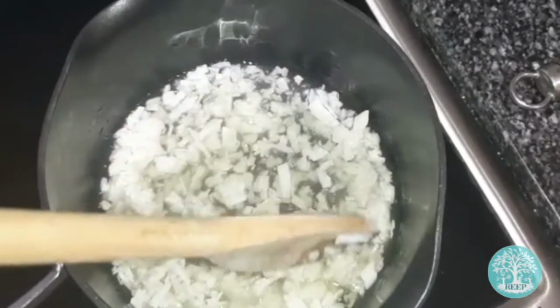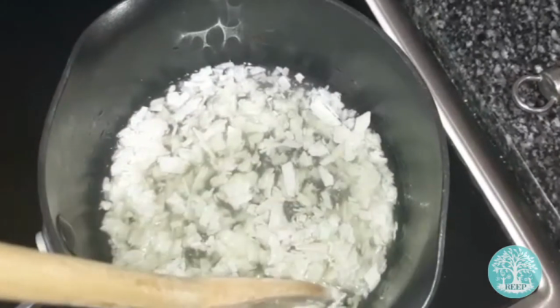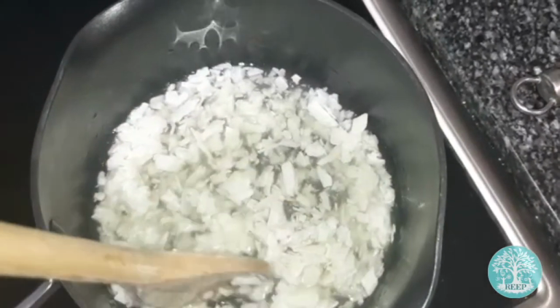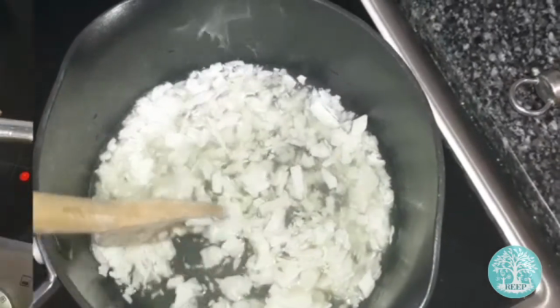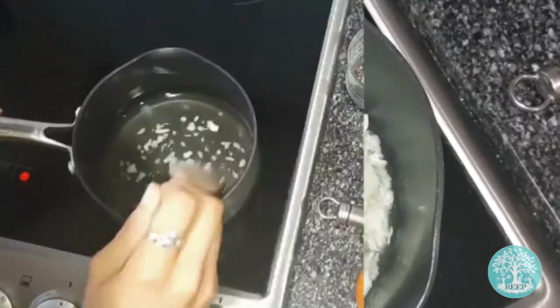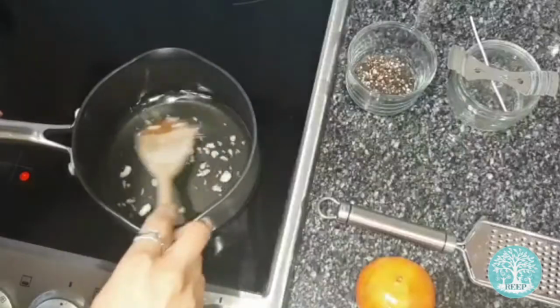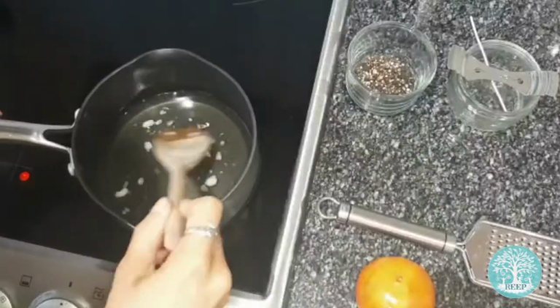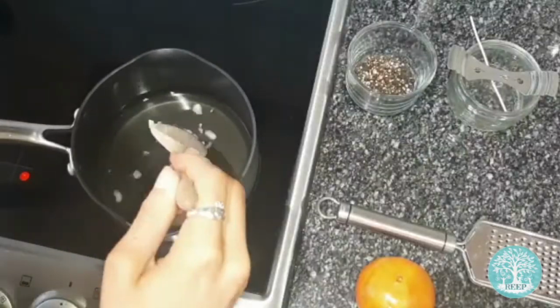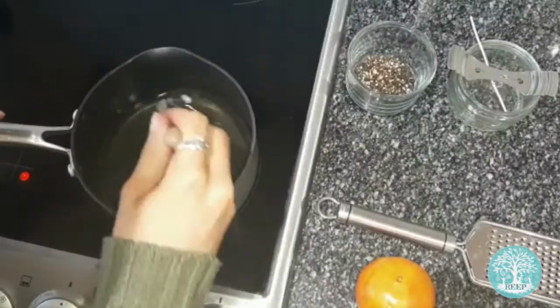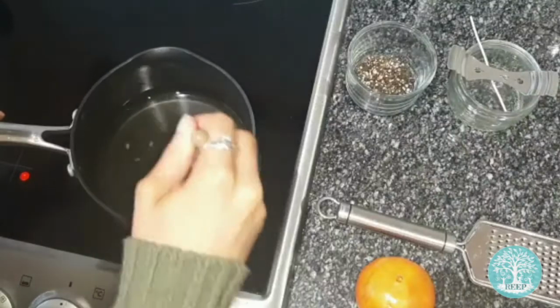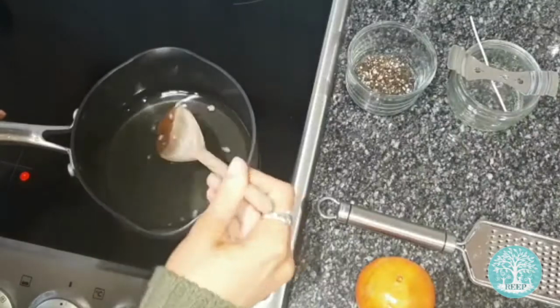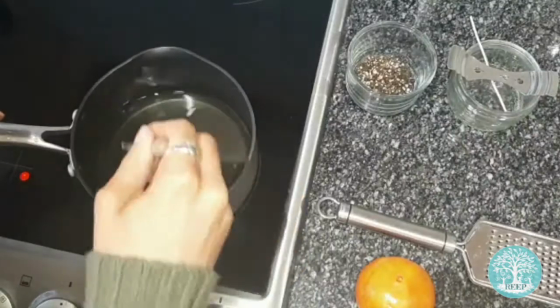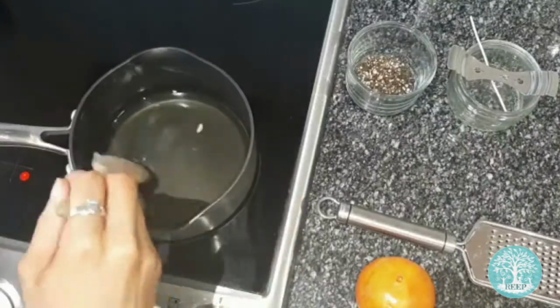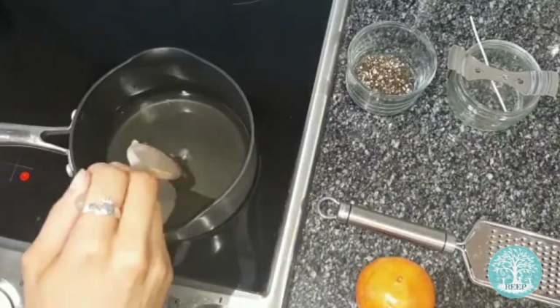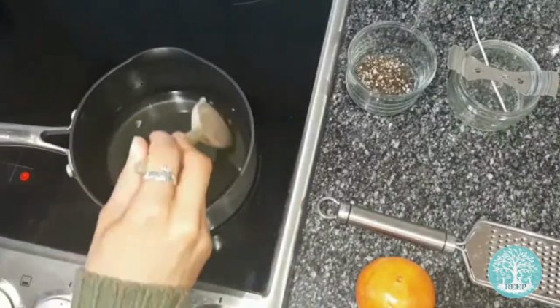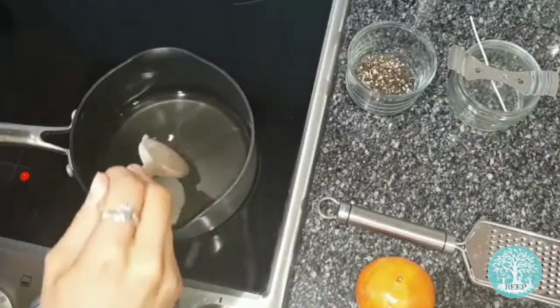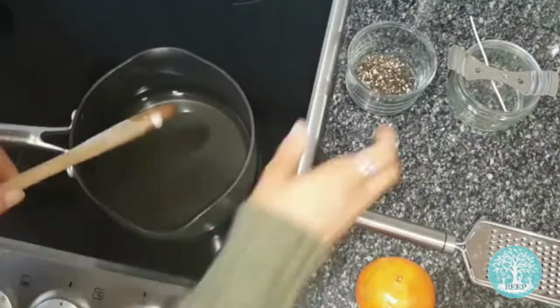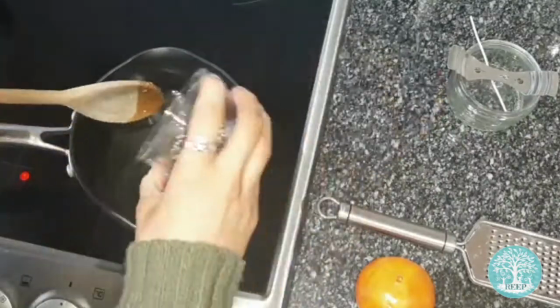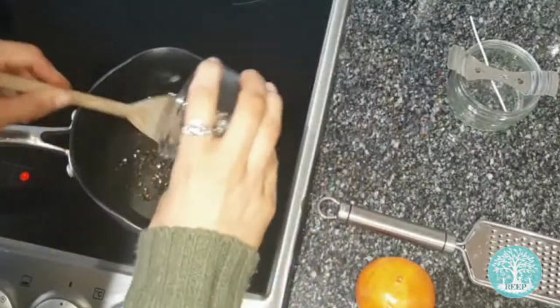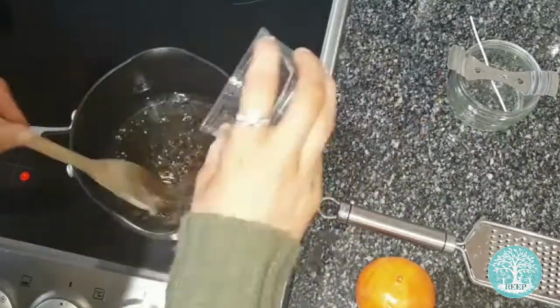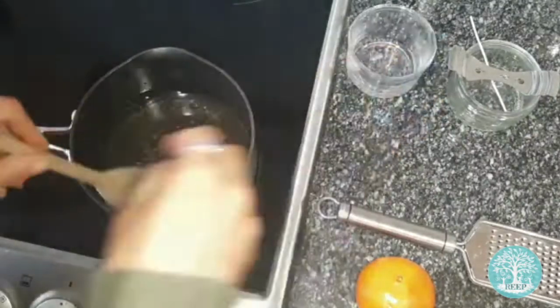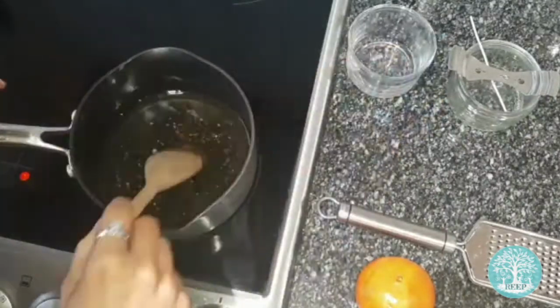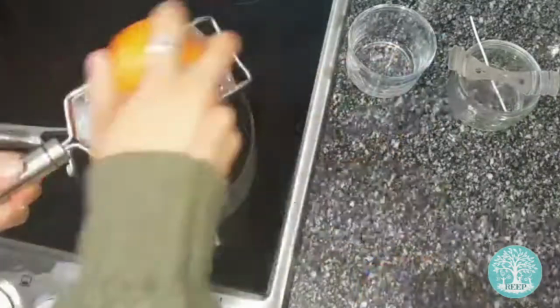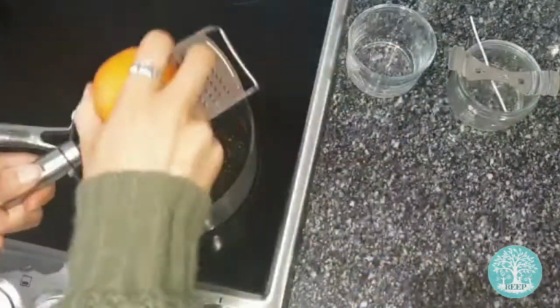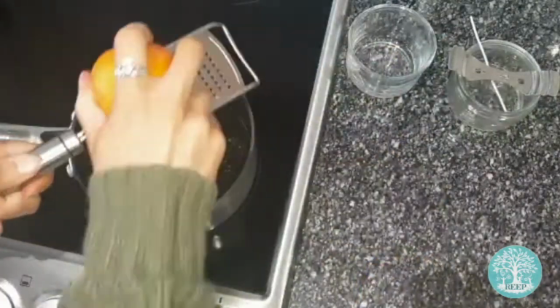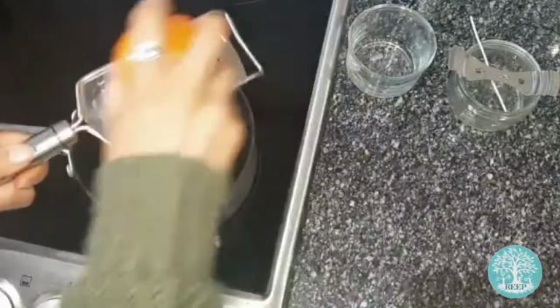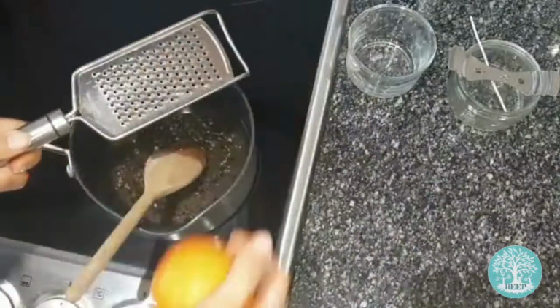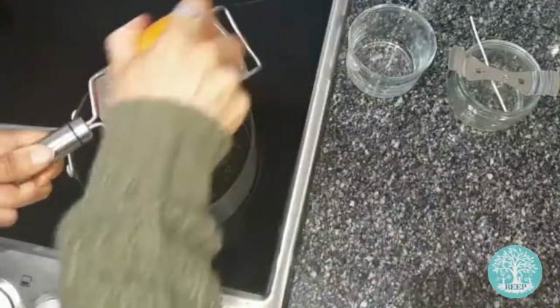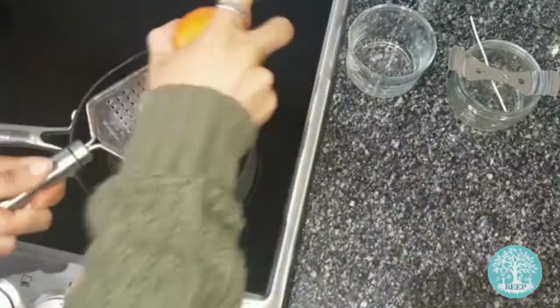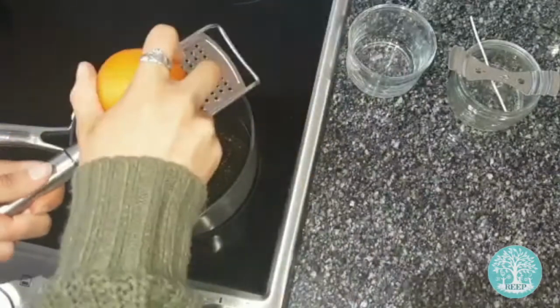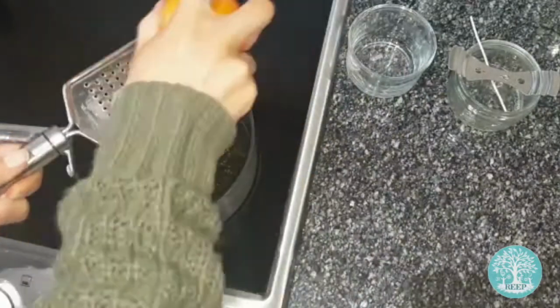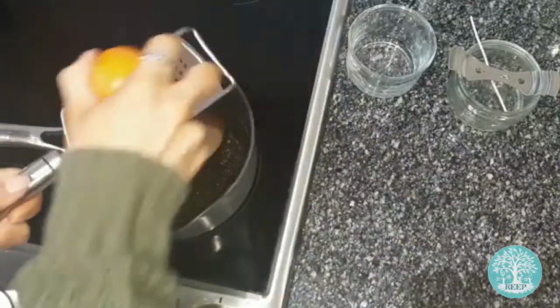When your wax is fully melted, stir in your black pepper together with any other spices or fragrances you wish to add. I'm going to add some orange zest to mine.